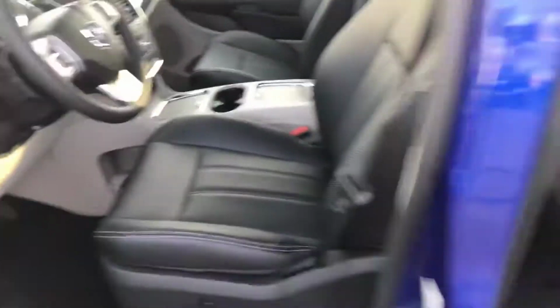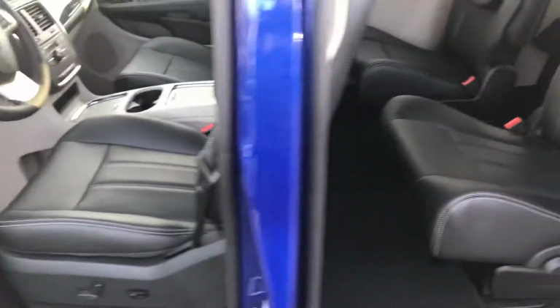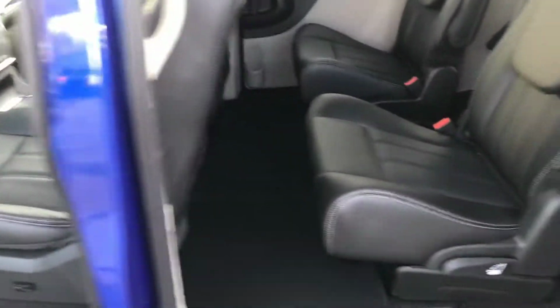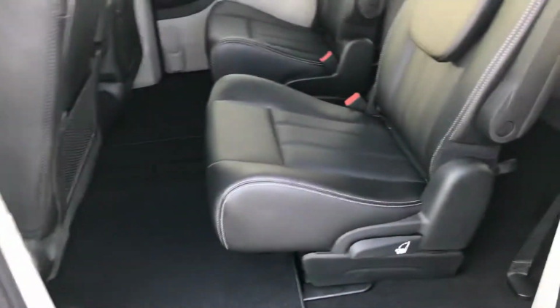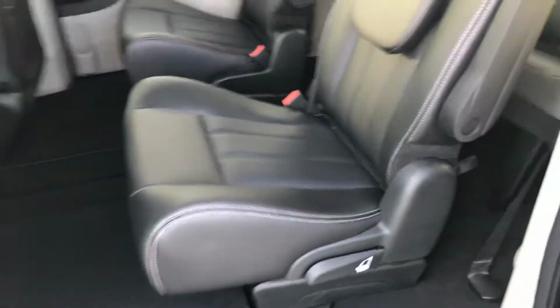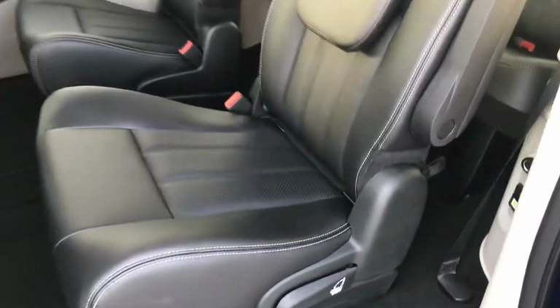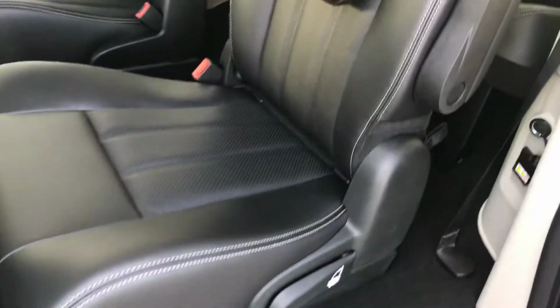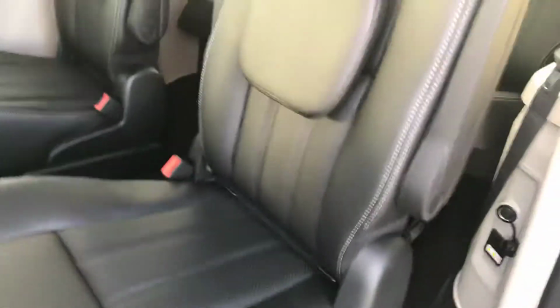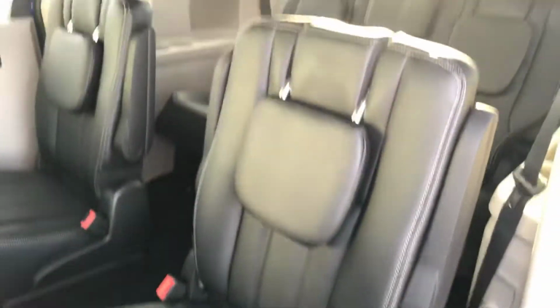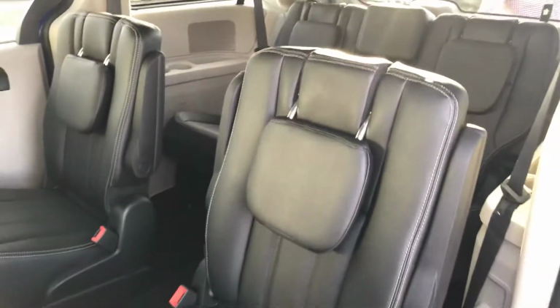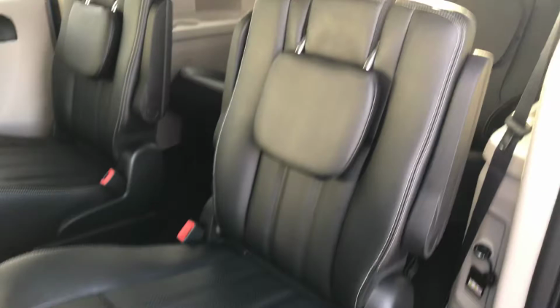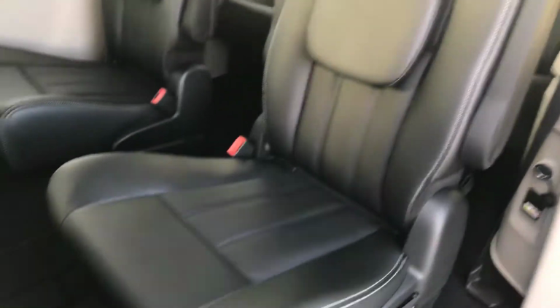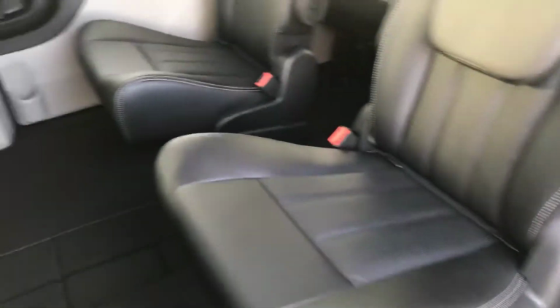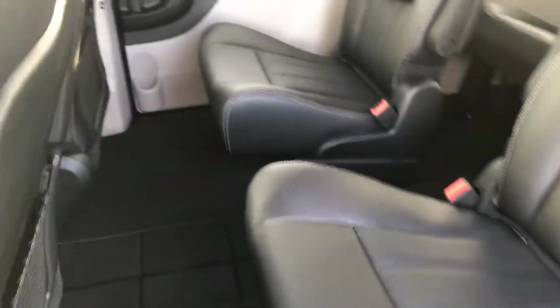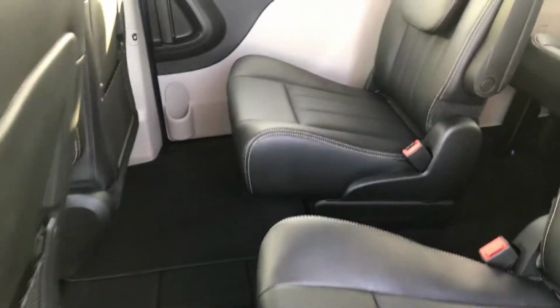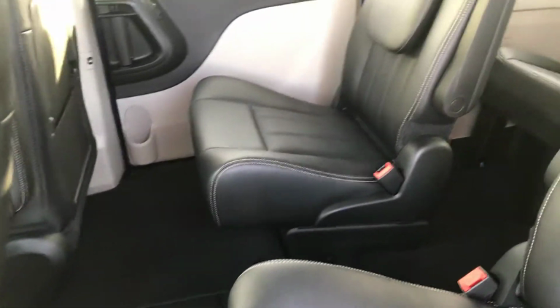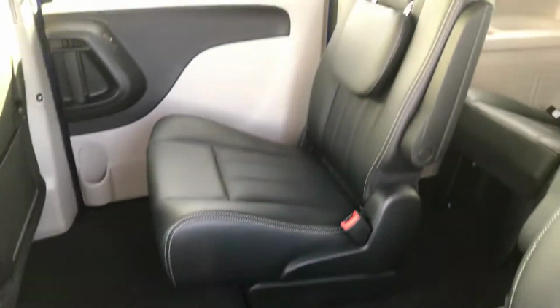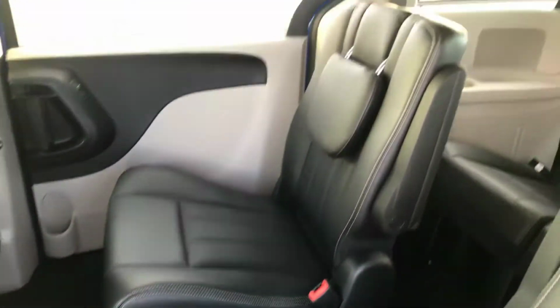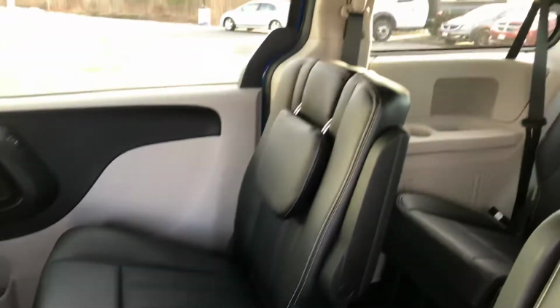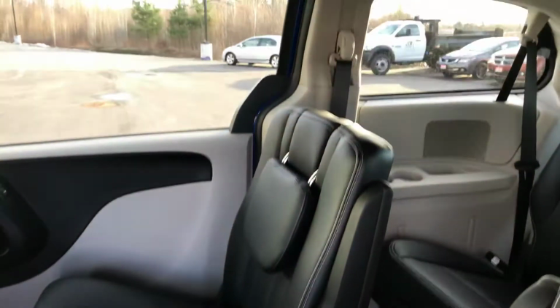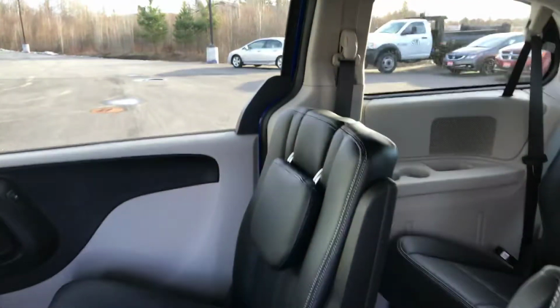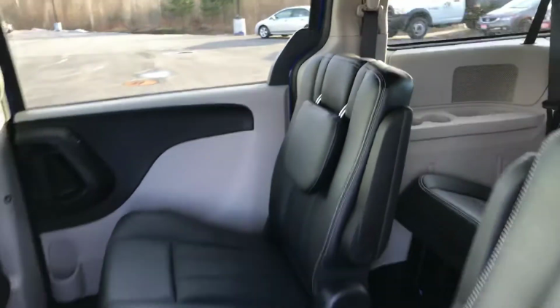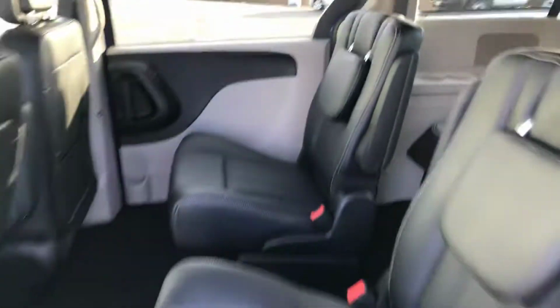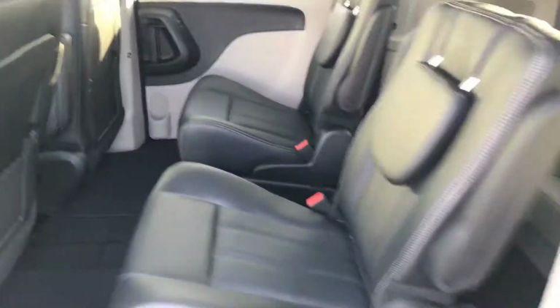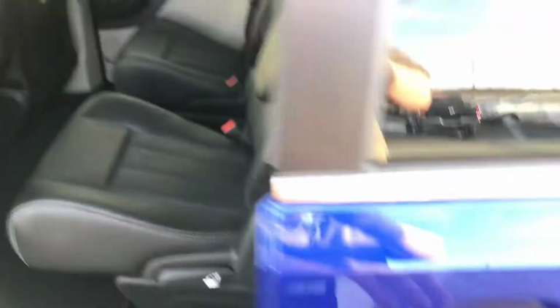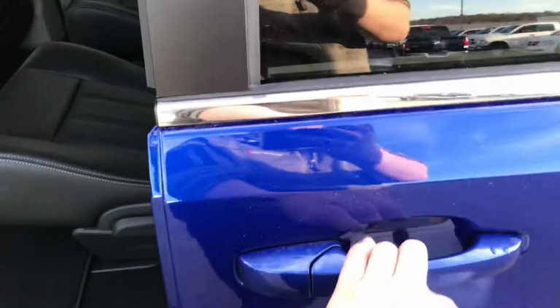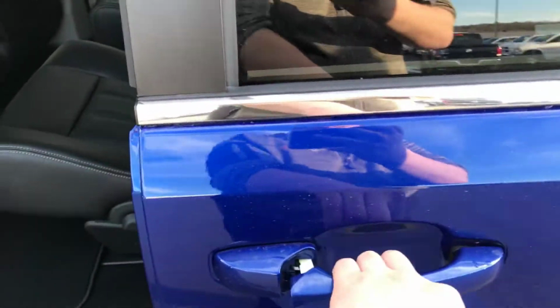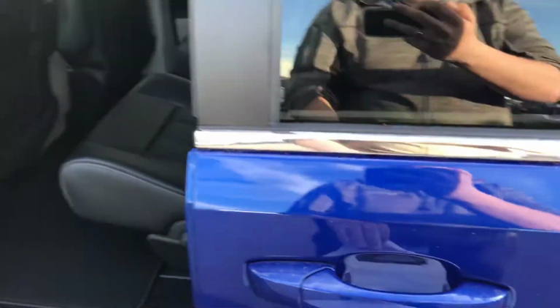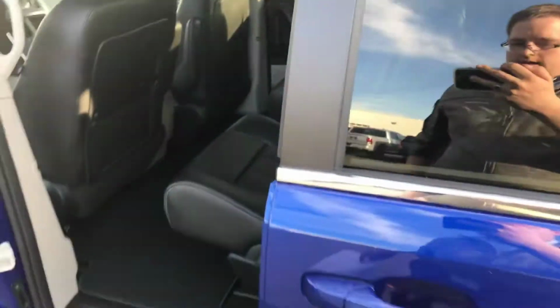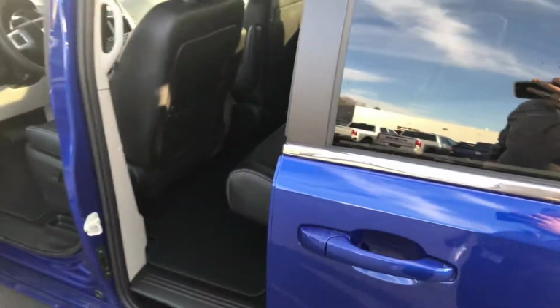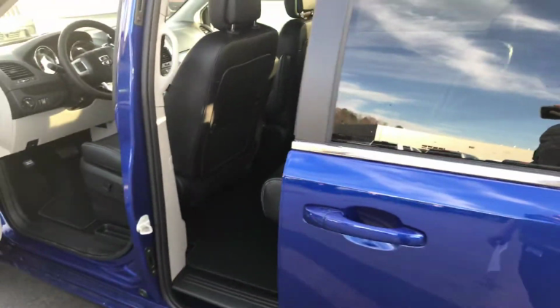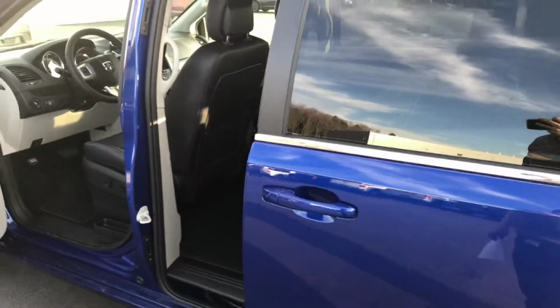Moving into the second row, you have second row cabin chairs with power opening and closing doors.